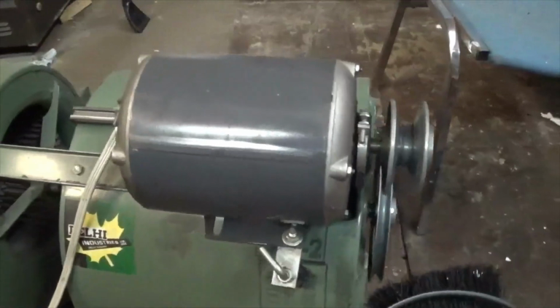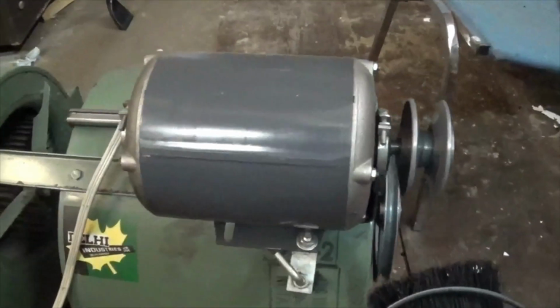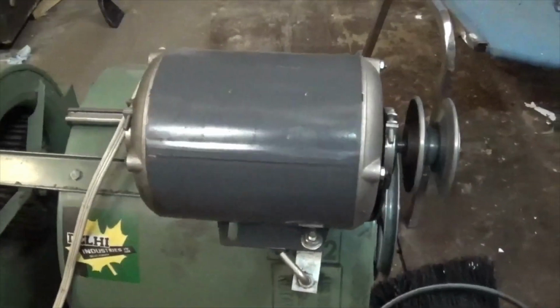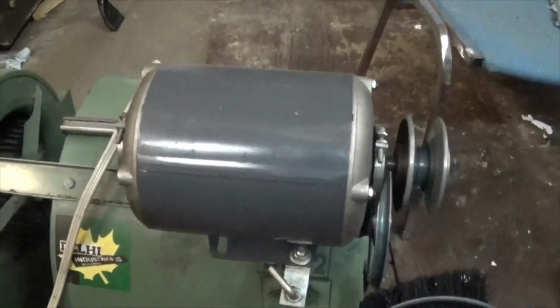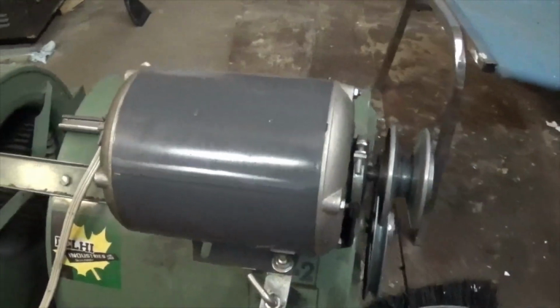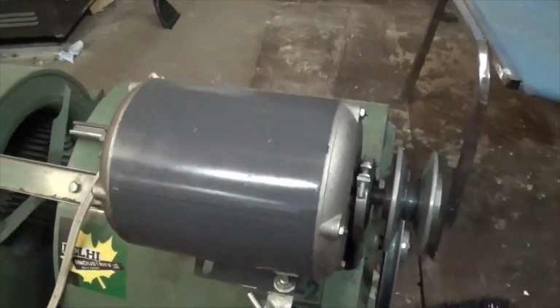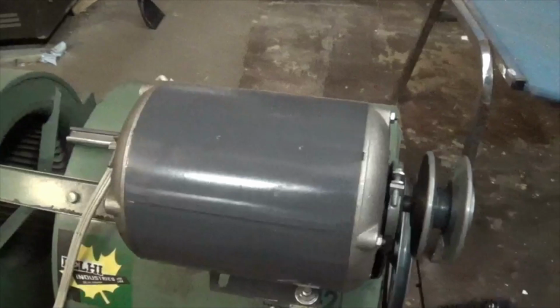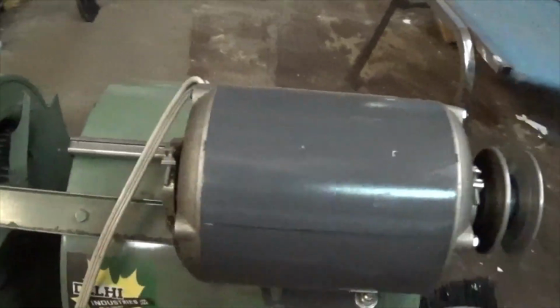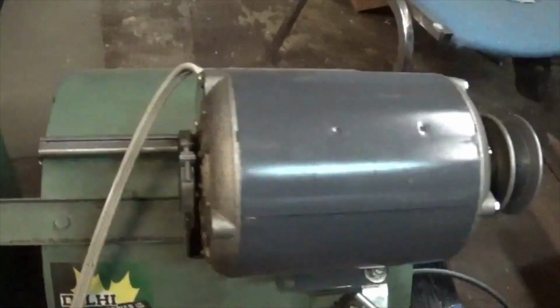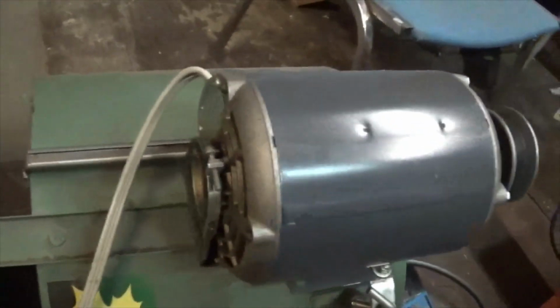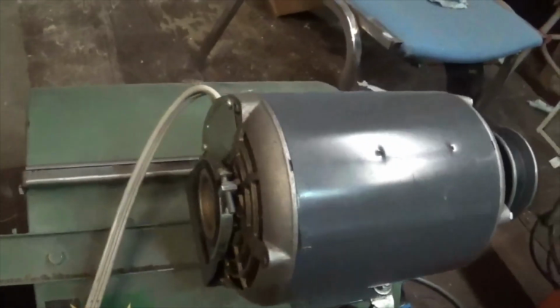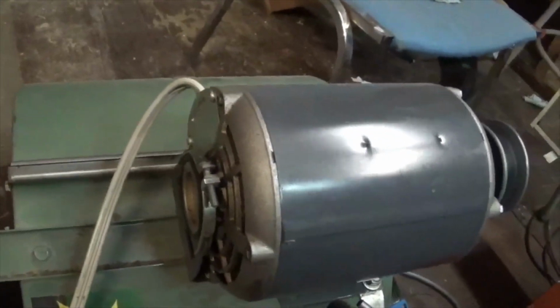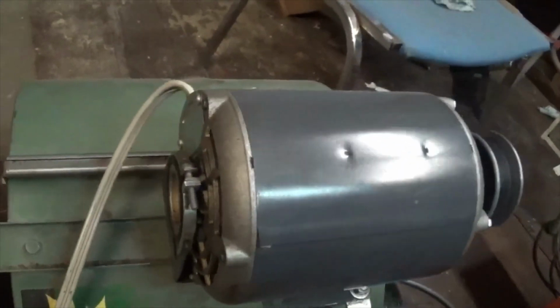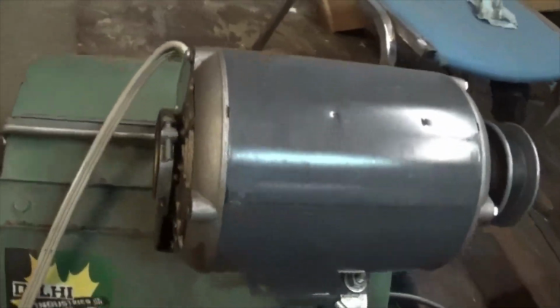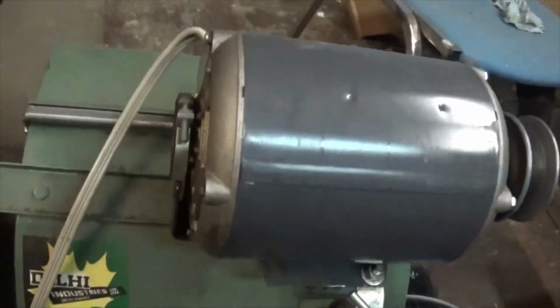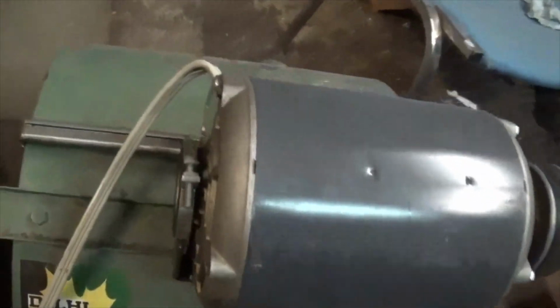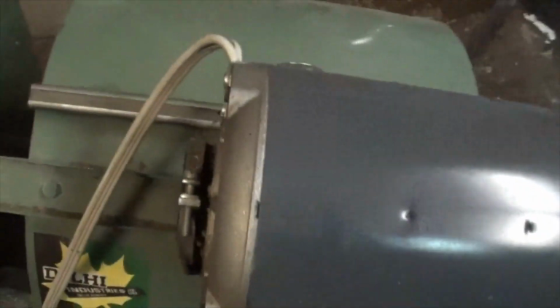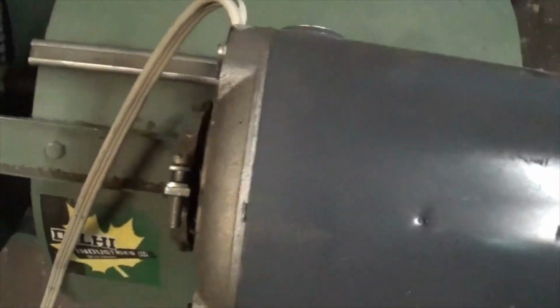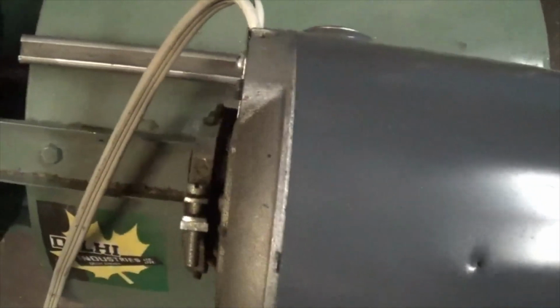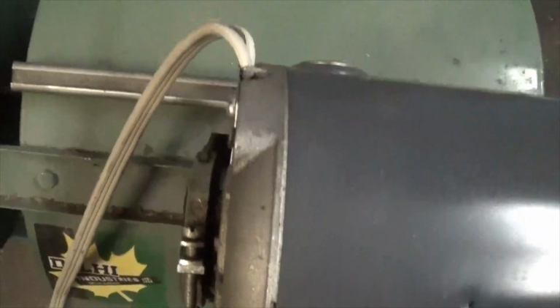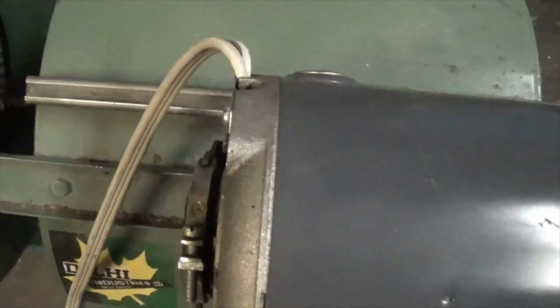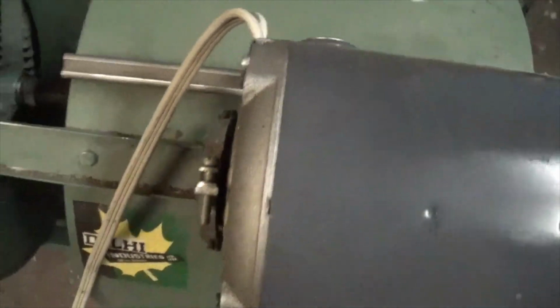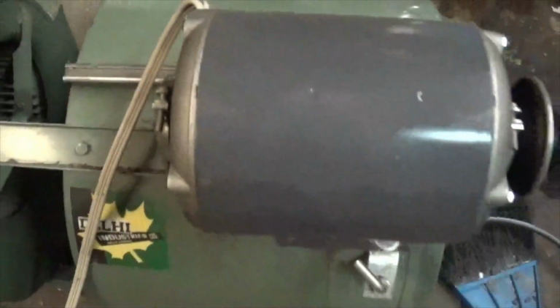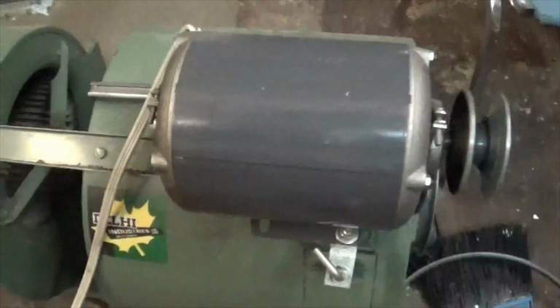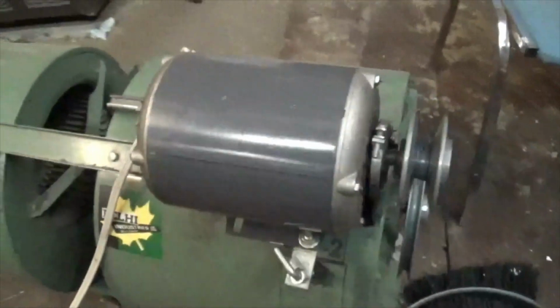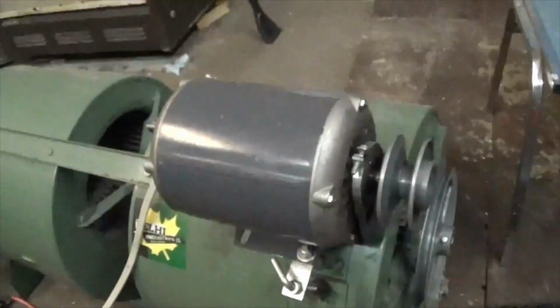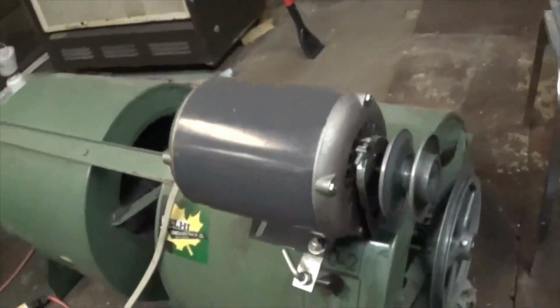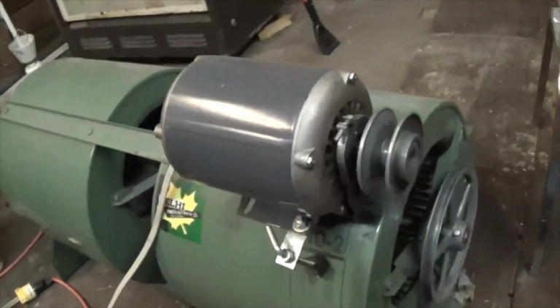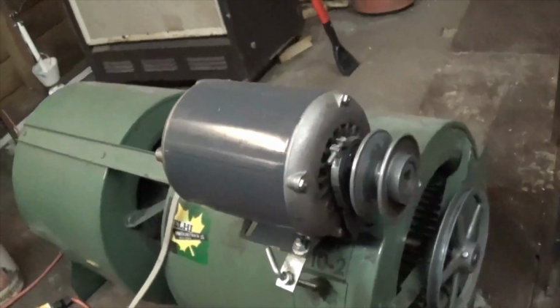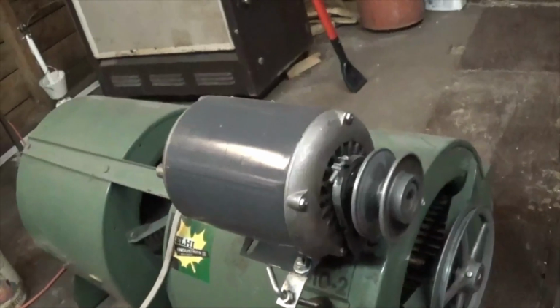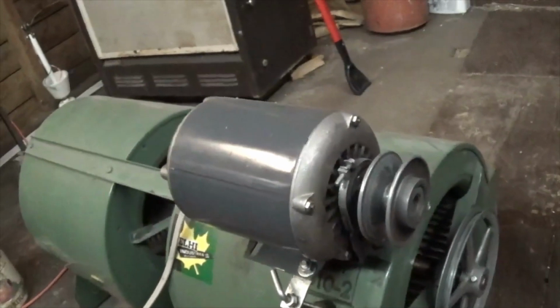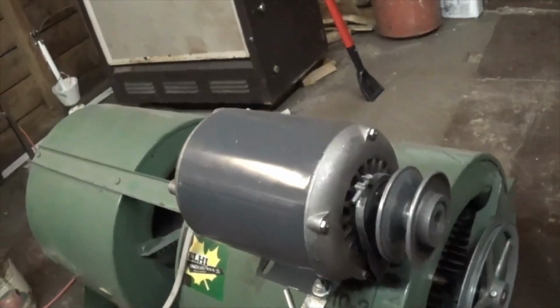You can tell this motor has just a little bit of bearing play. I believe it's got oilable sleeve bearings — yep. But it still runs like a charm.